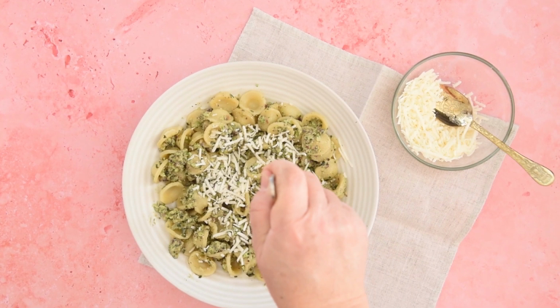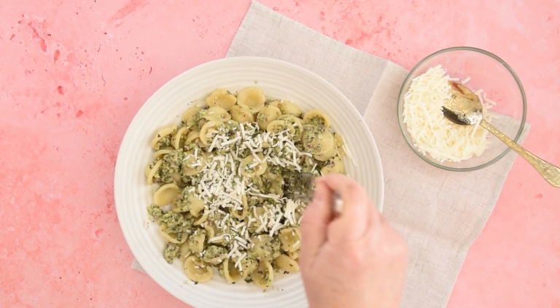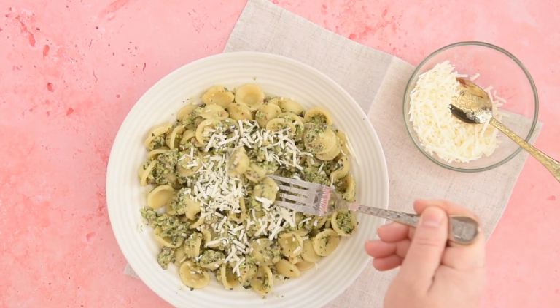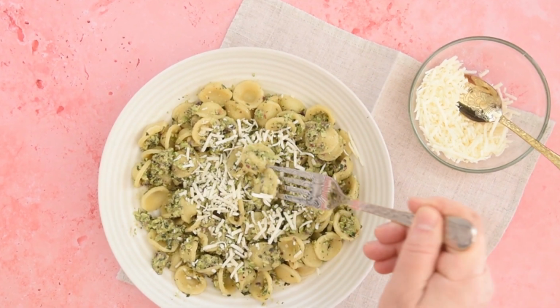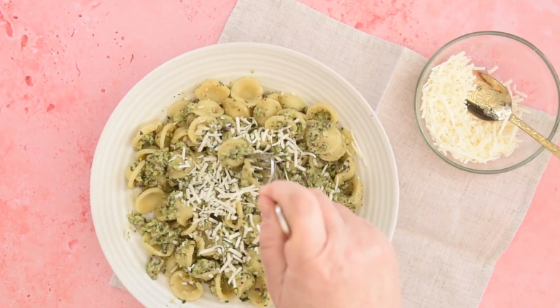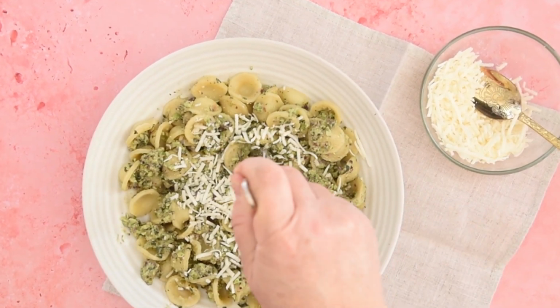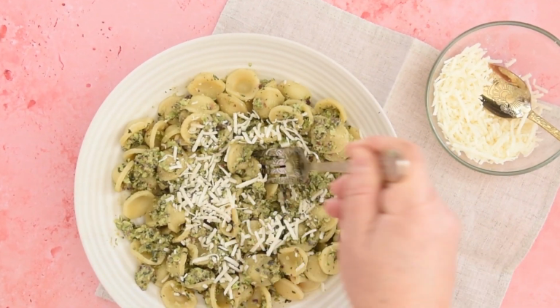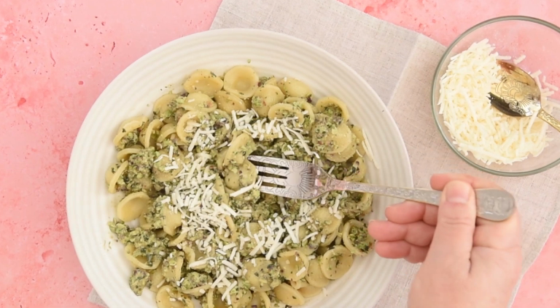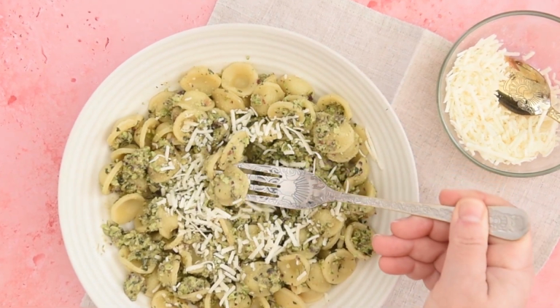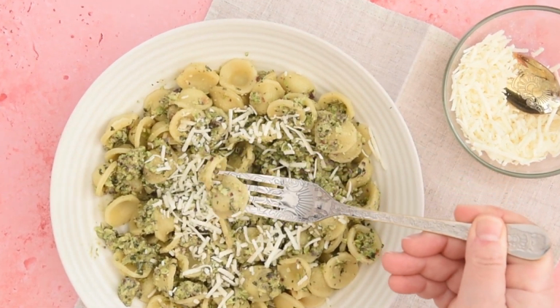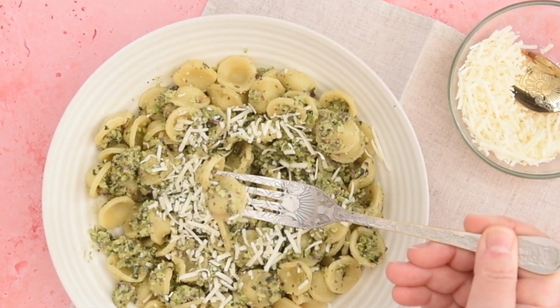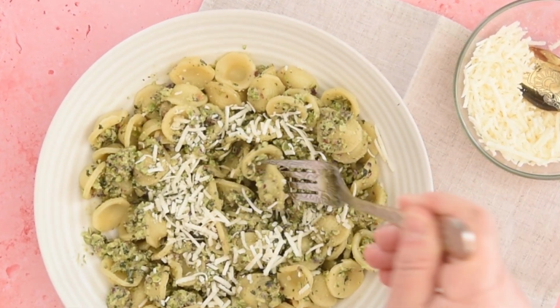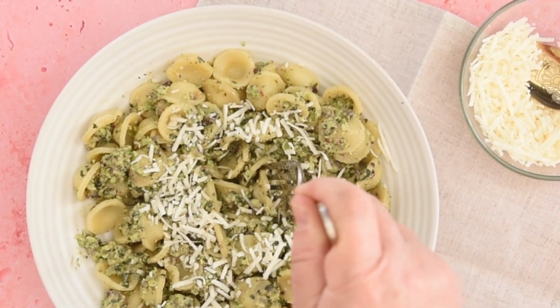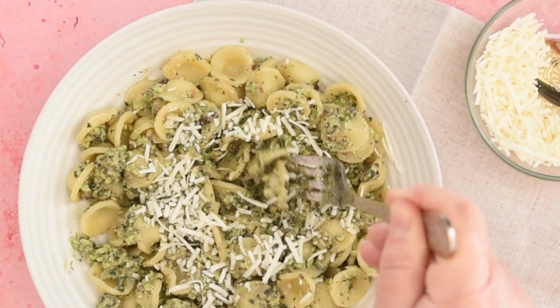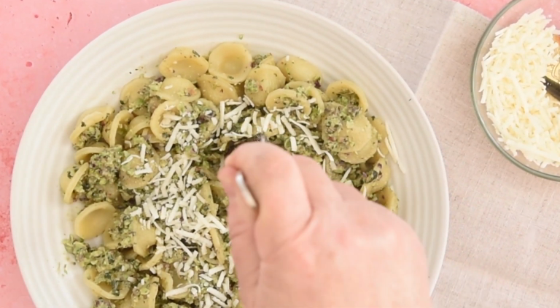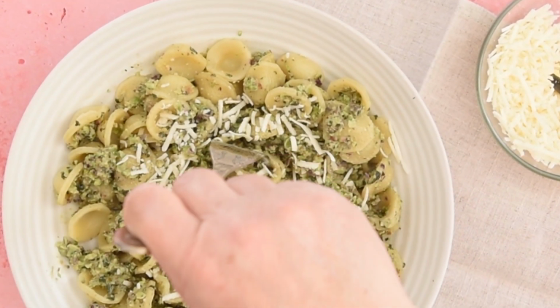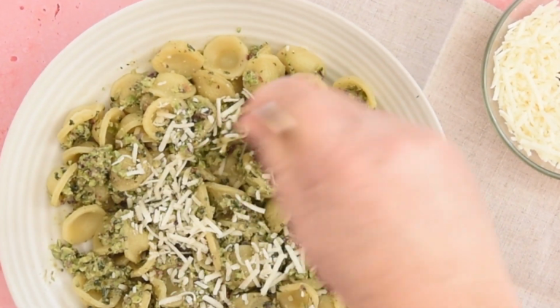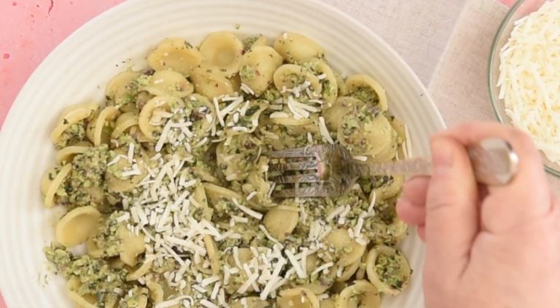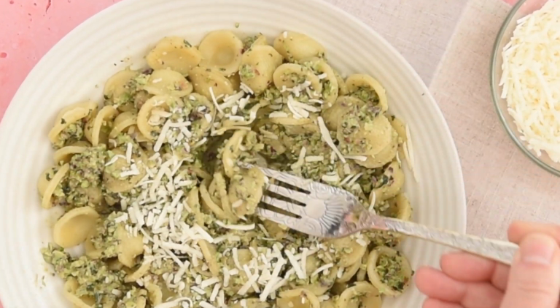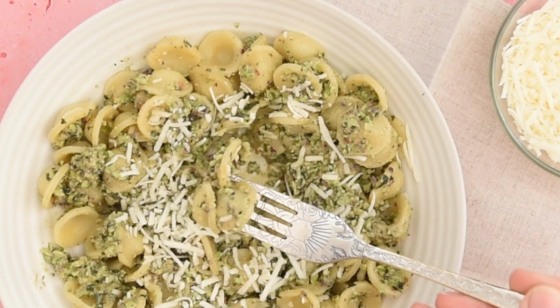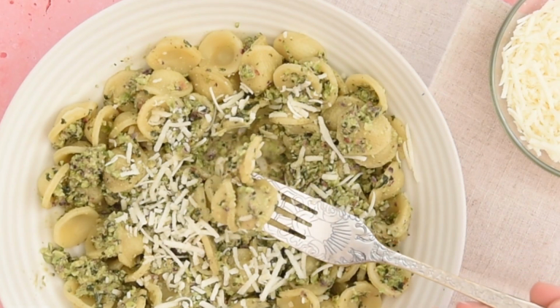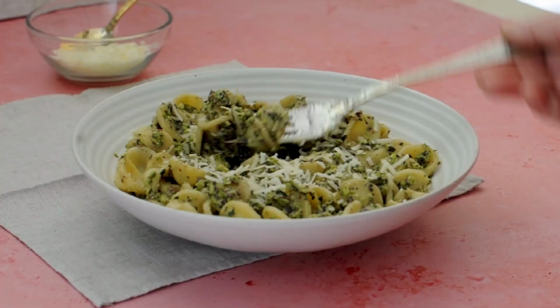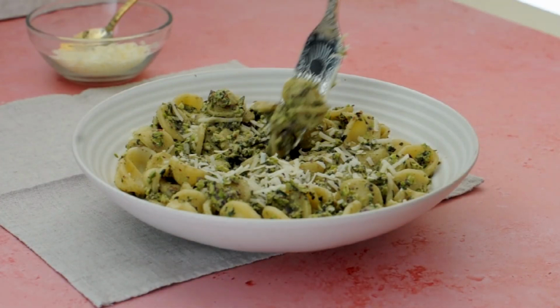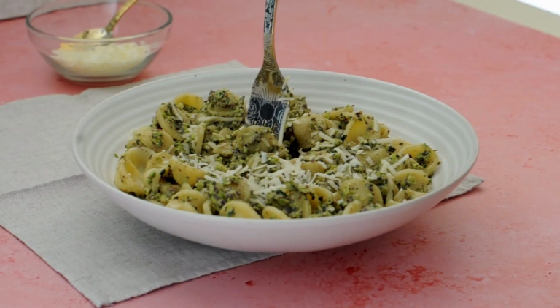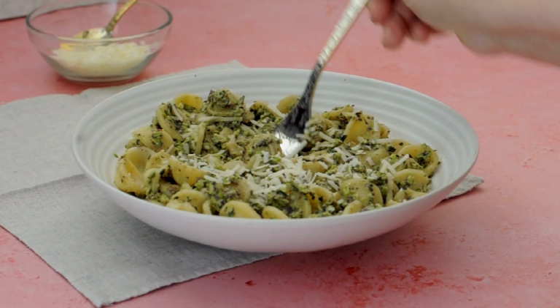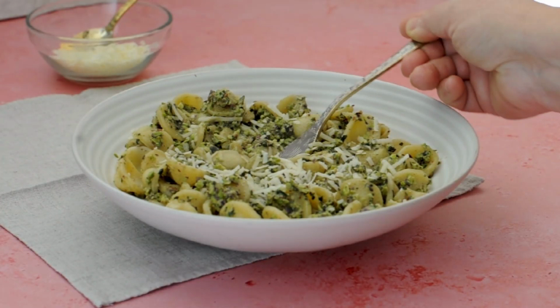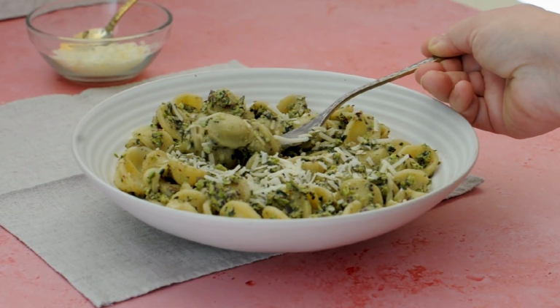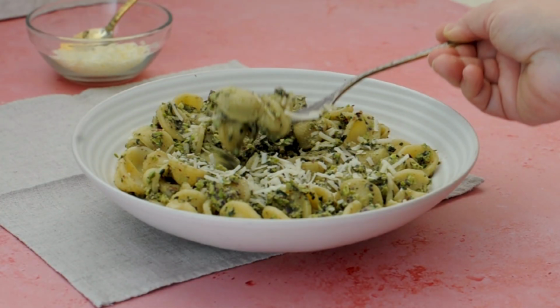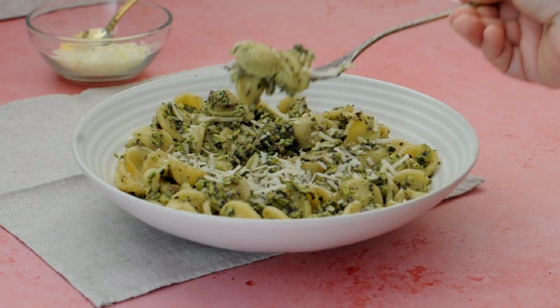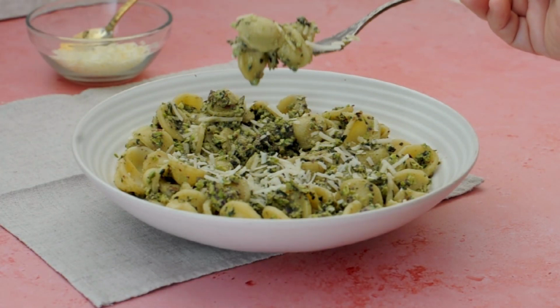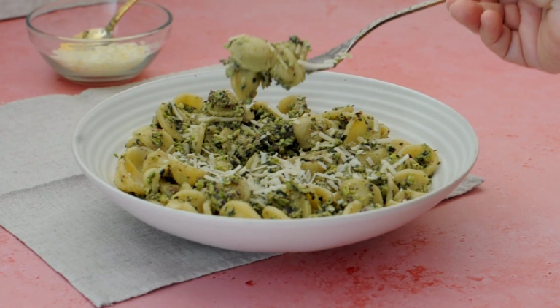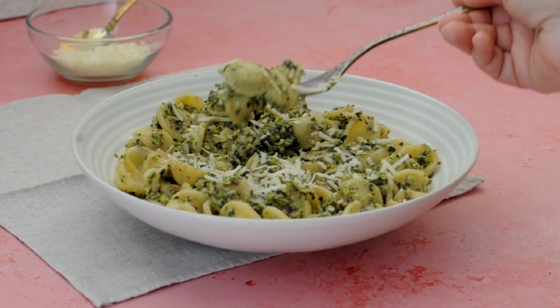Crunchy, creamy and healthy. Sure, at the grocery store you can buy pesto jars already made, but a homemade pesto is so much better and quickly done with only a handful of ingredients.